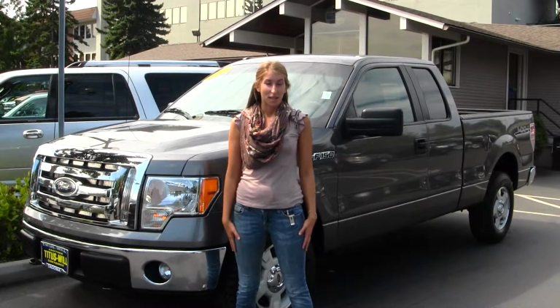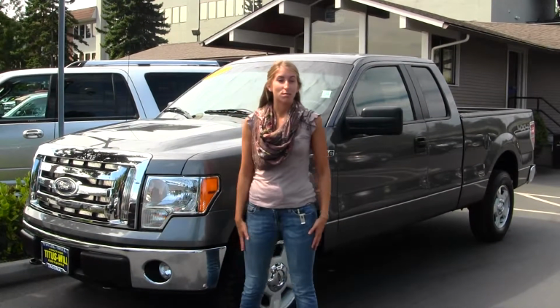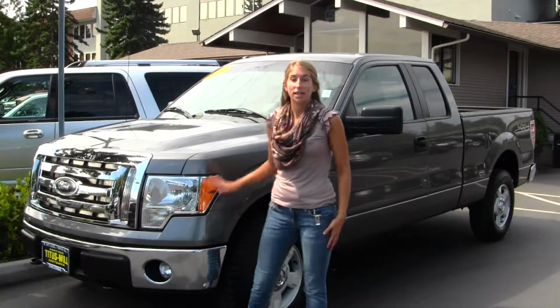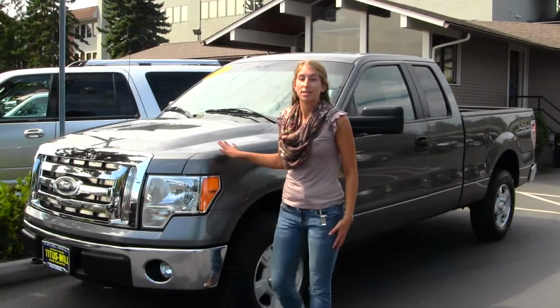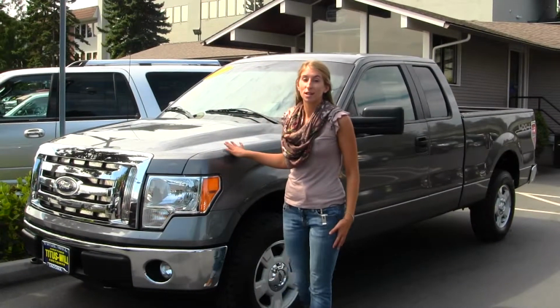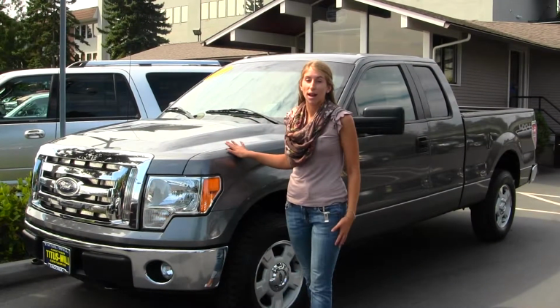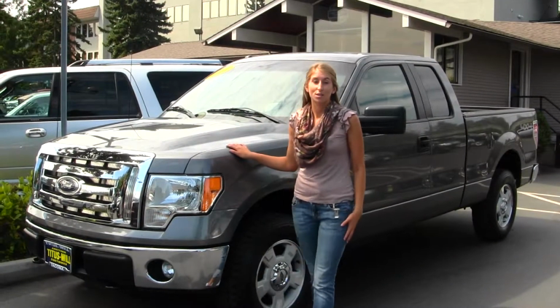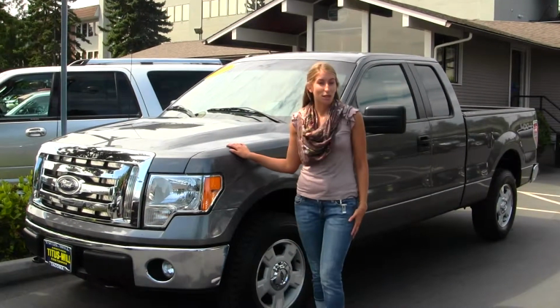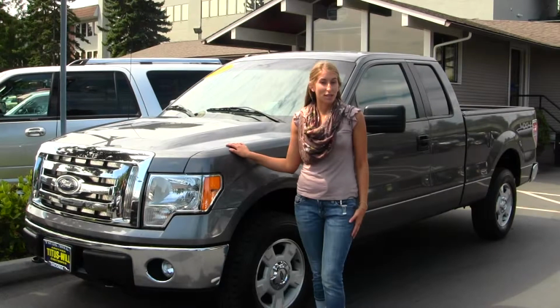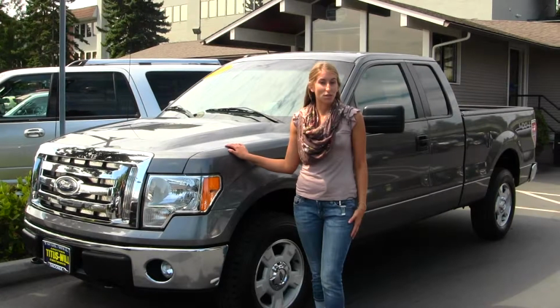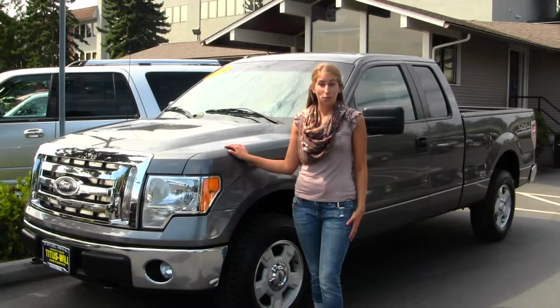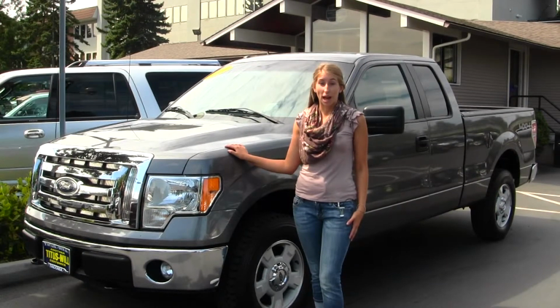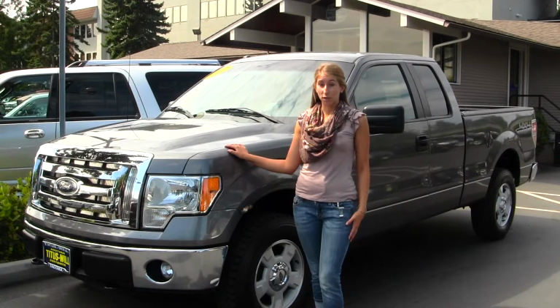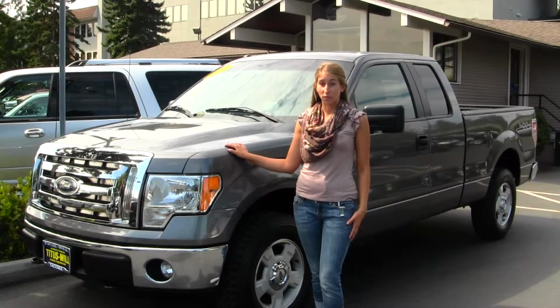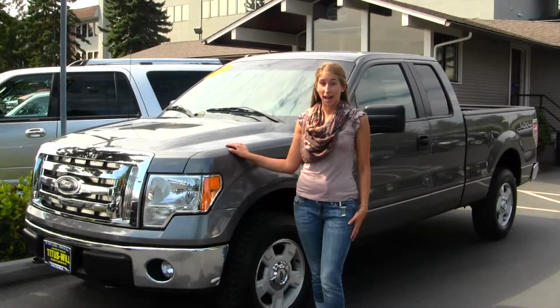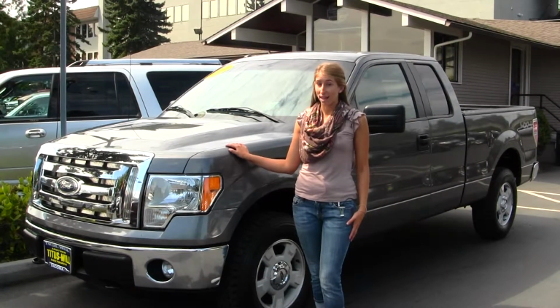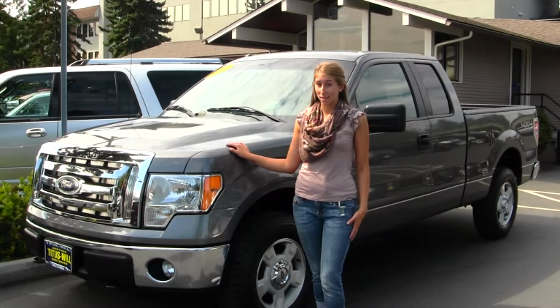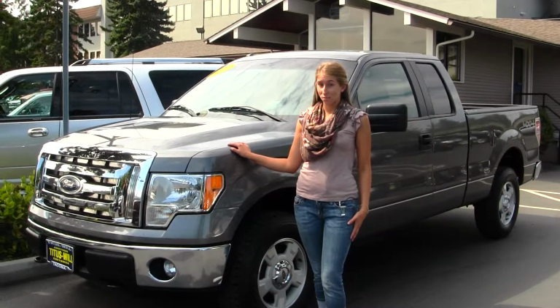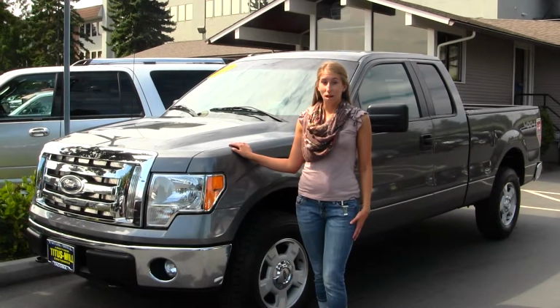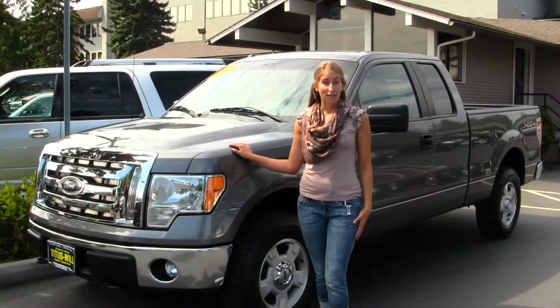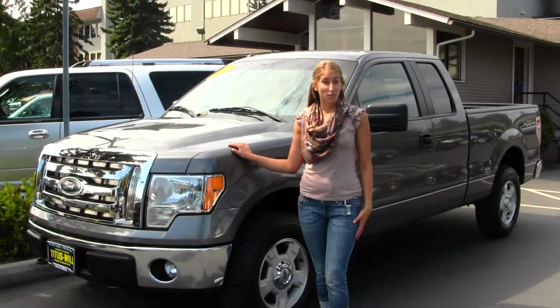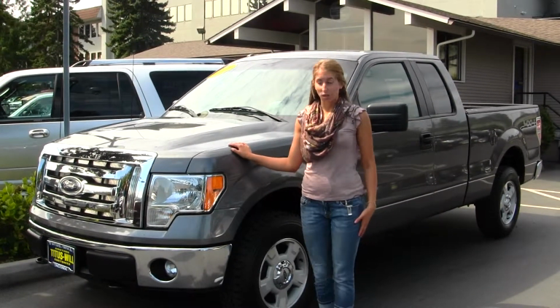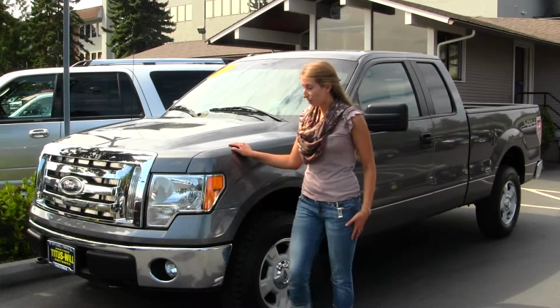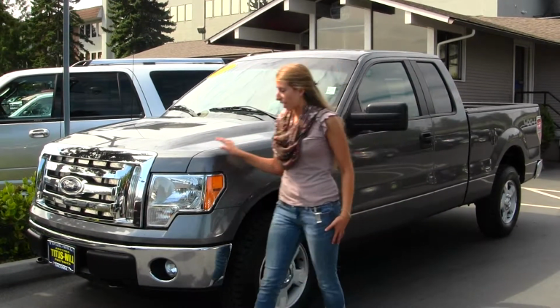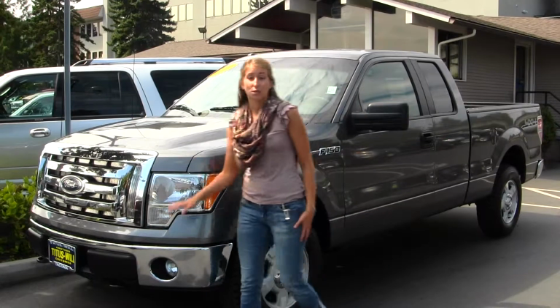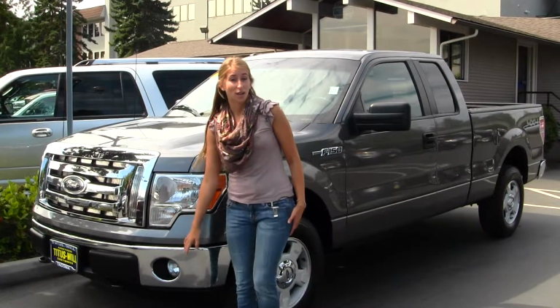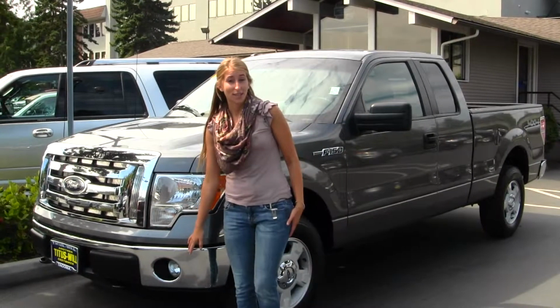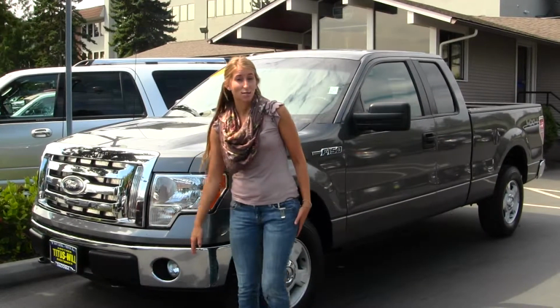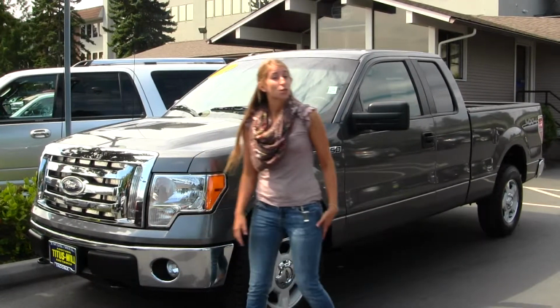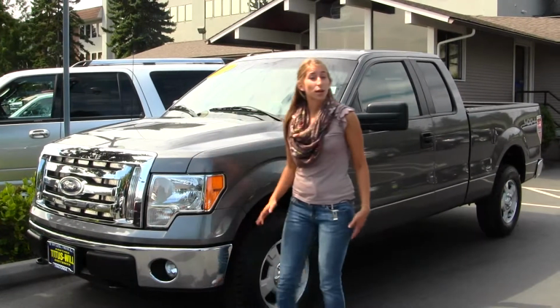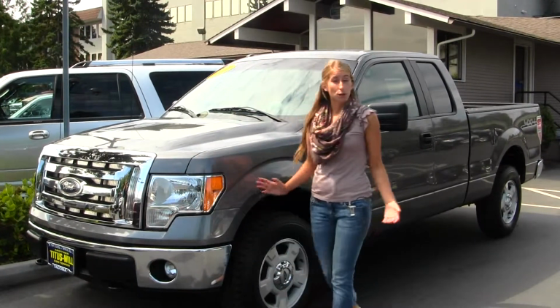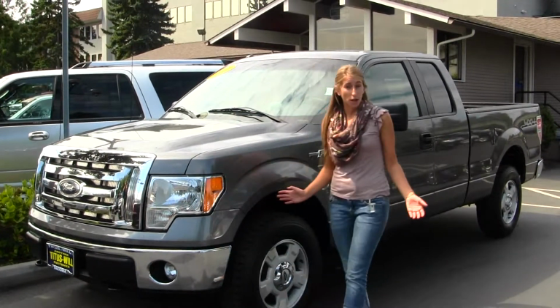Today we're looking at this stunning grey 2011 Ford F-150 XLT. On the exterior of this vehicle it has your fog lights. It's a great work truck.